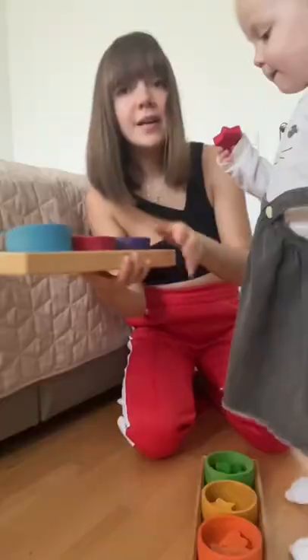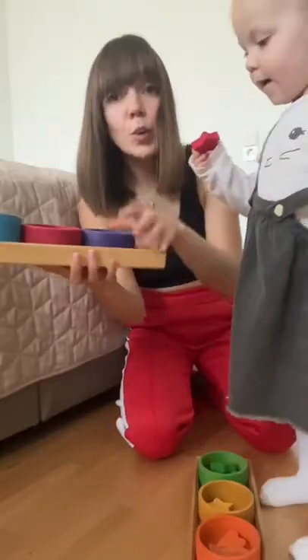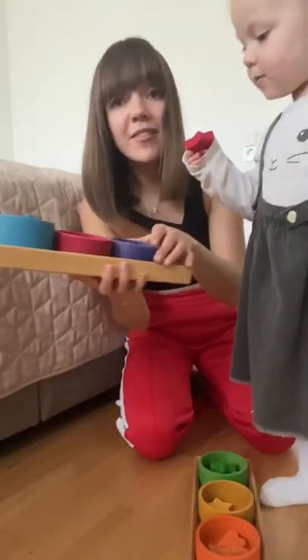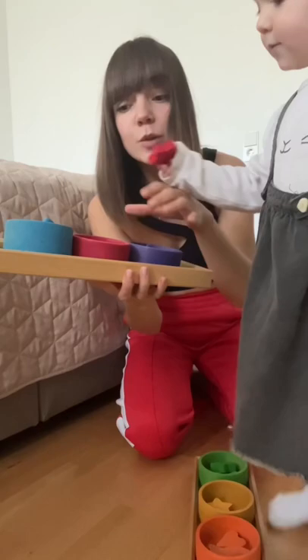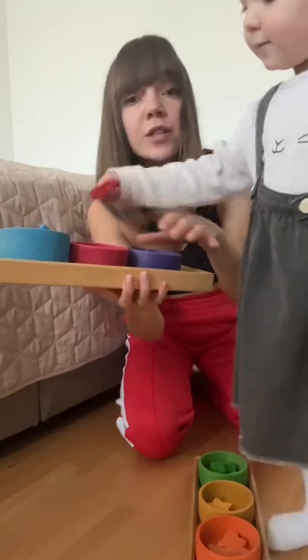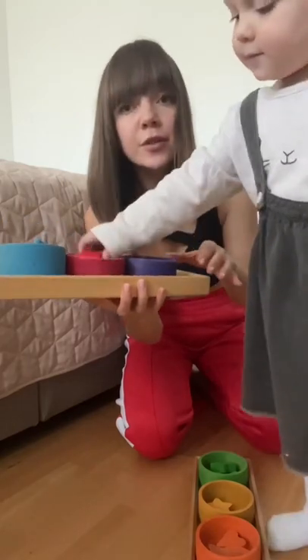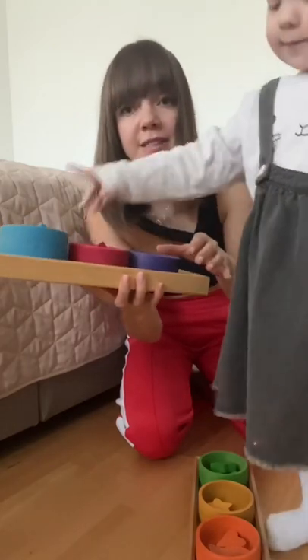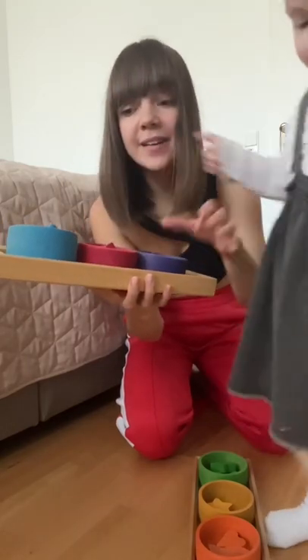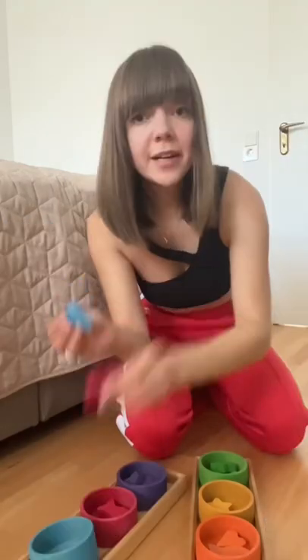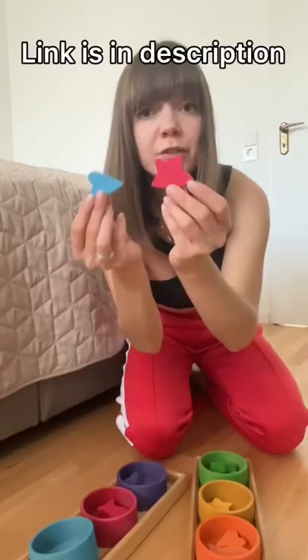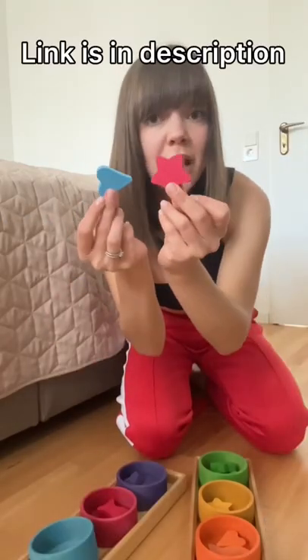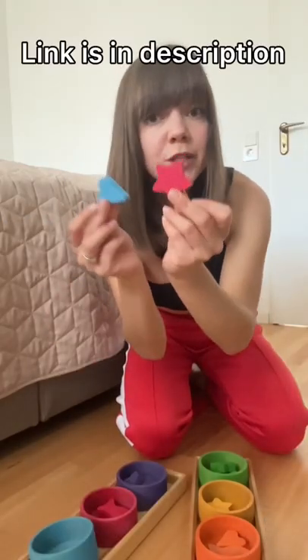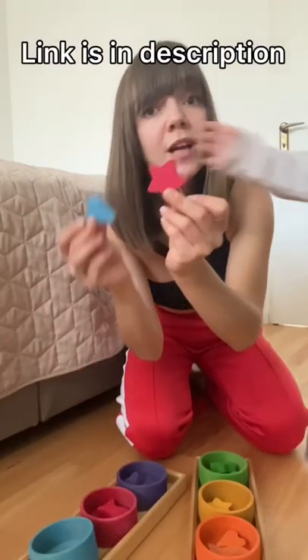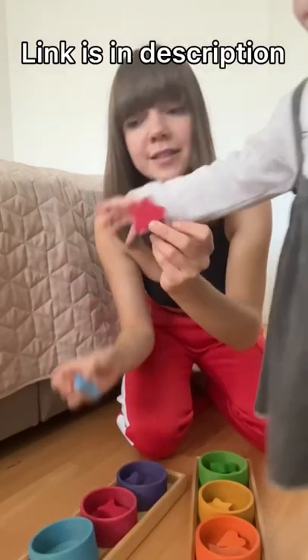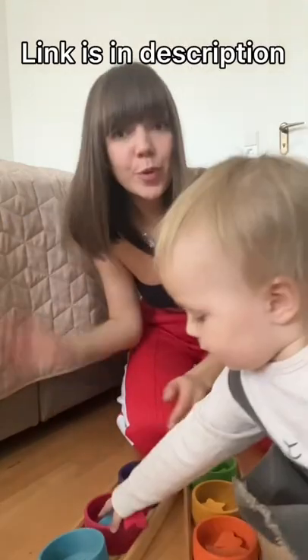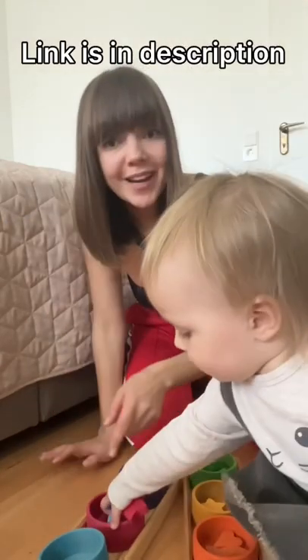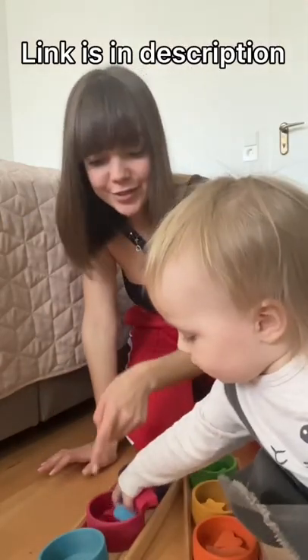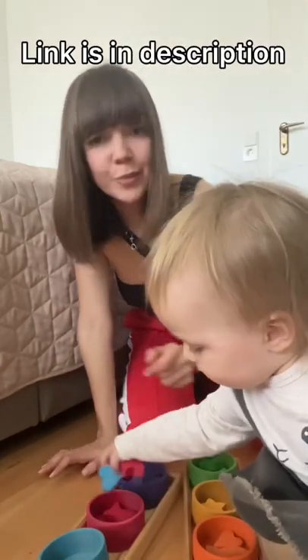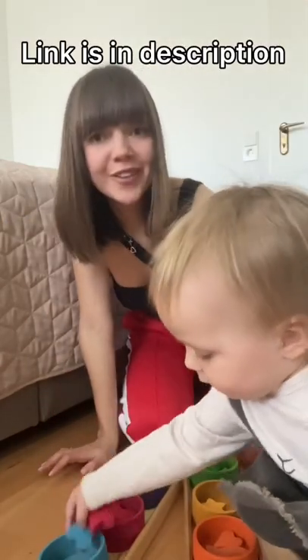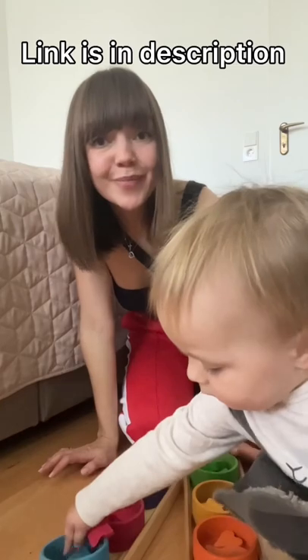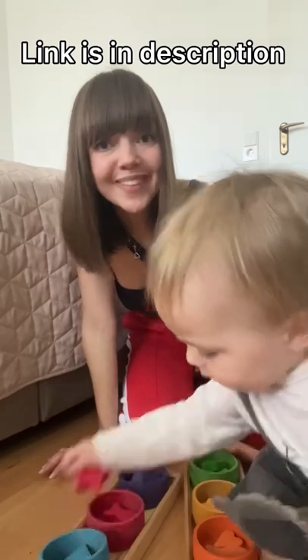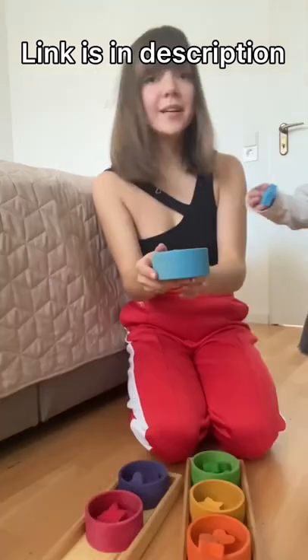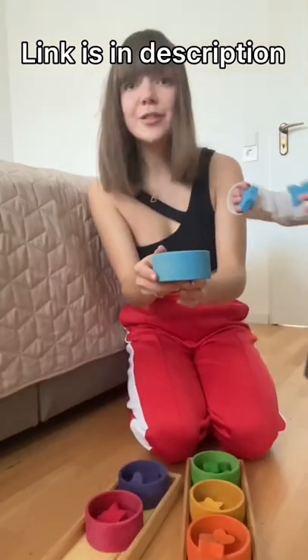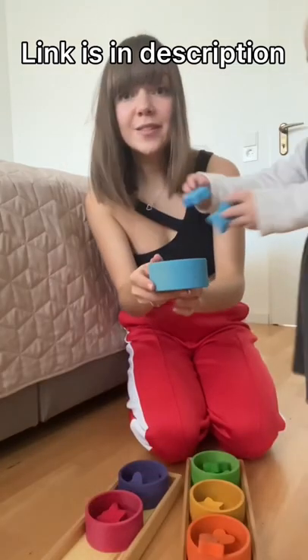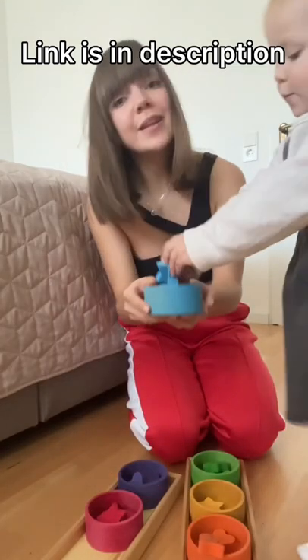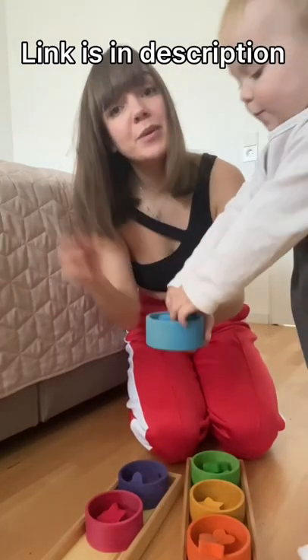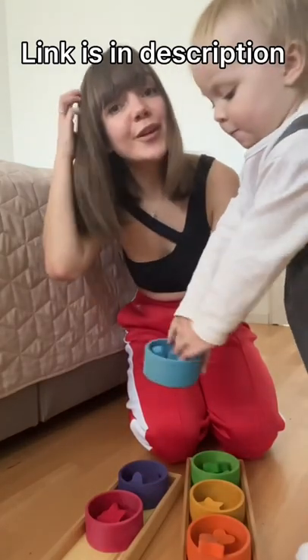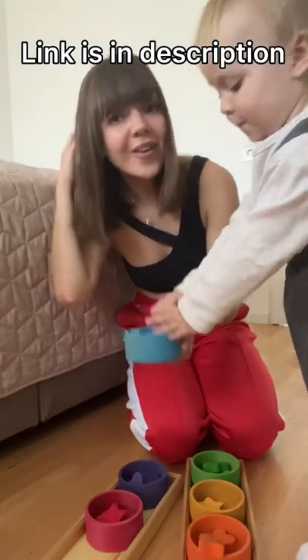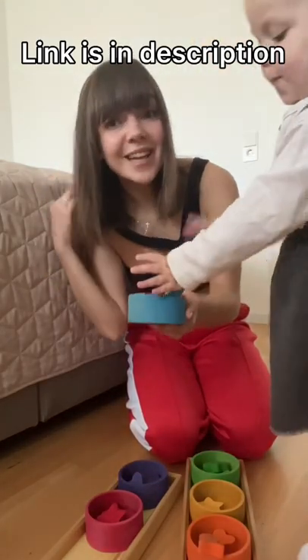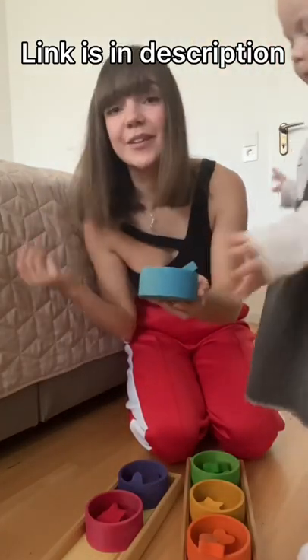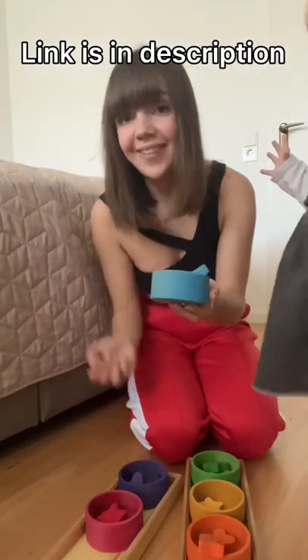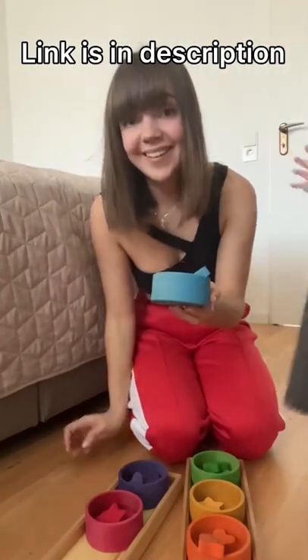So we have these wooden sorters here. There are different shapes and different colors and your baby has to sort them to the right holes. This way the baby is learning all the shapes and all the colors.